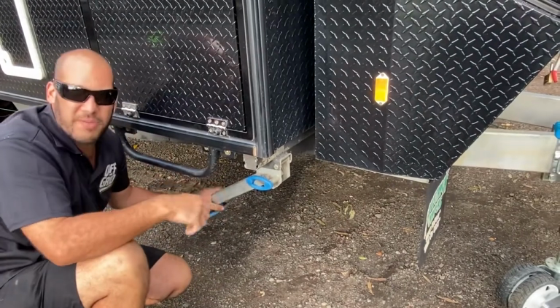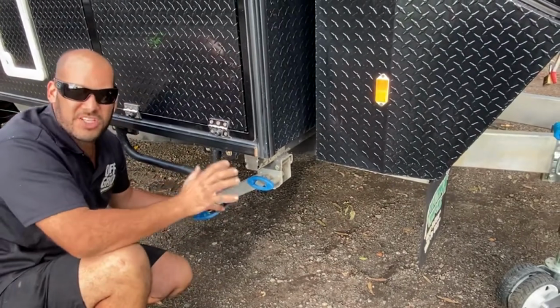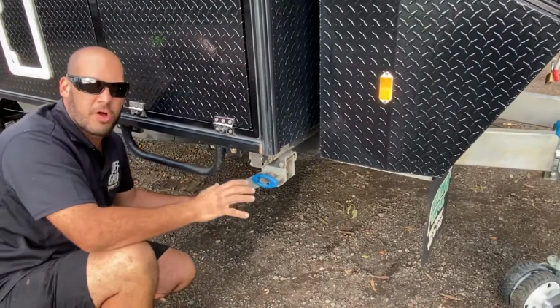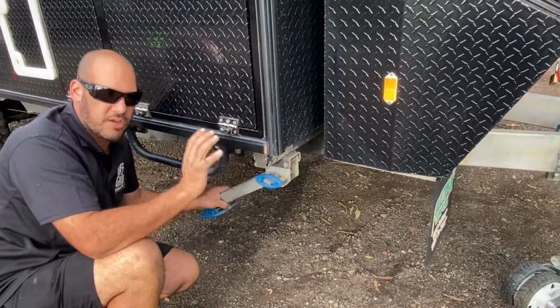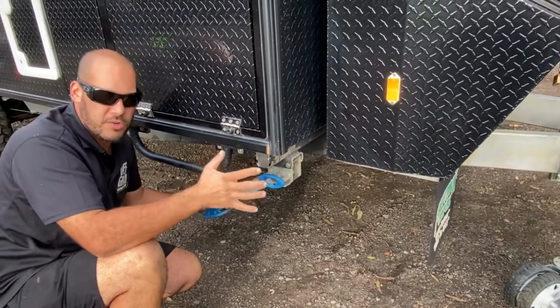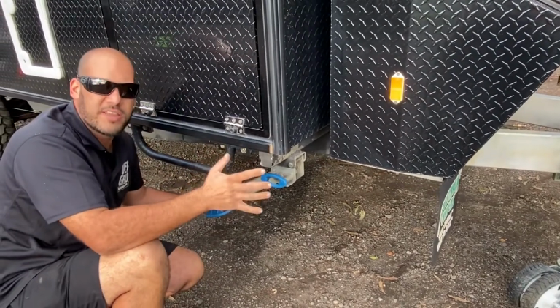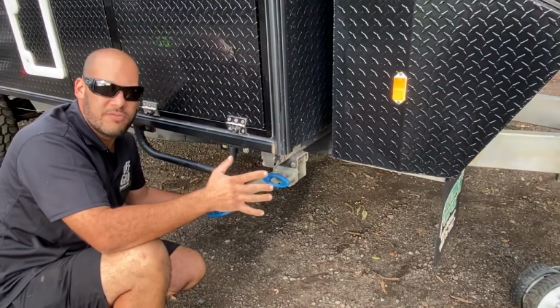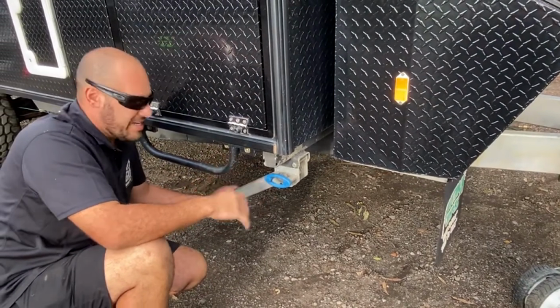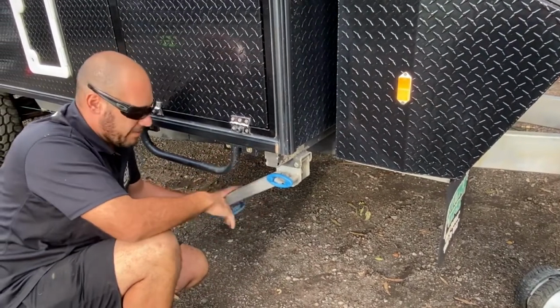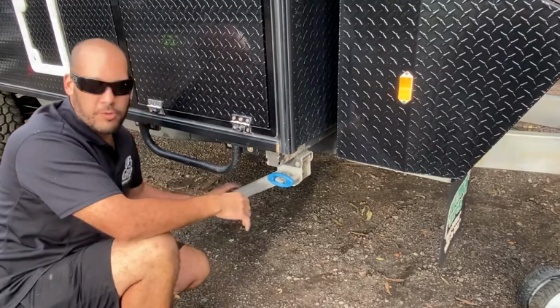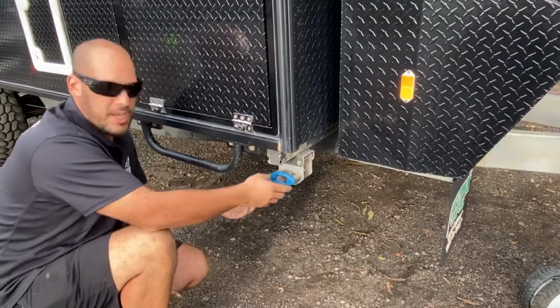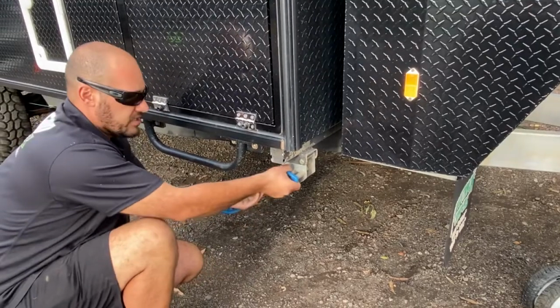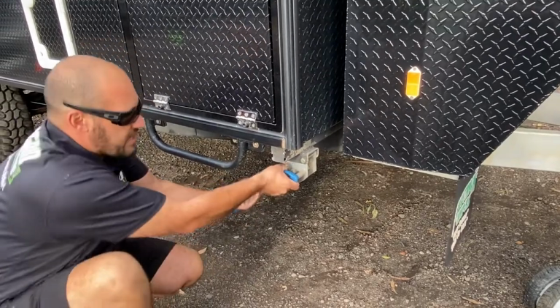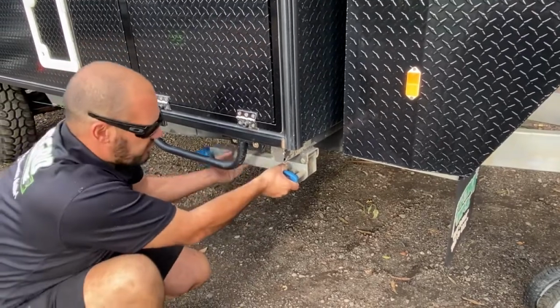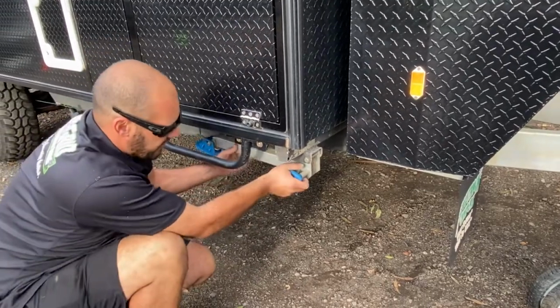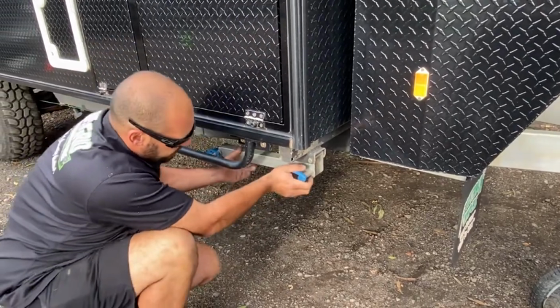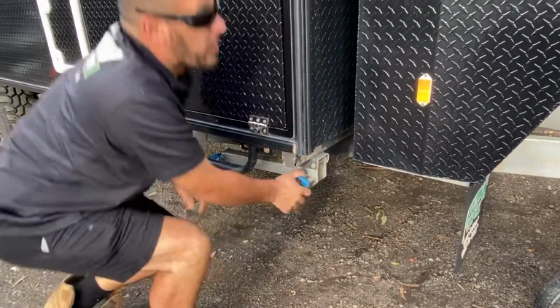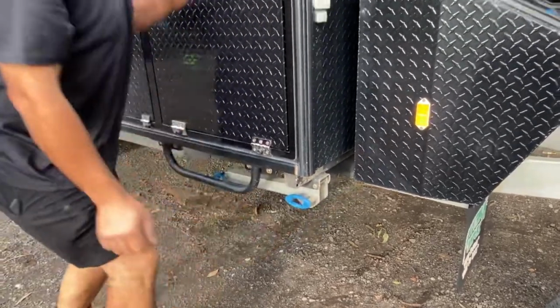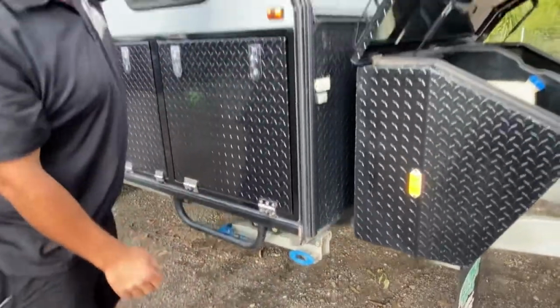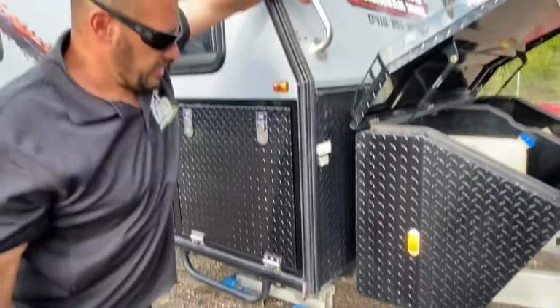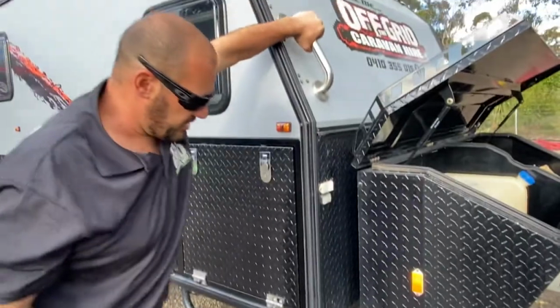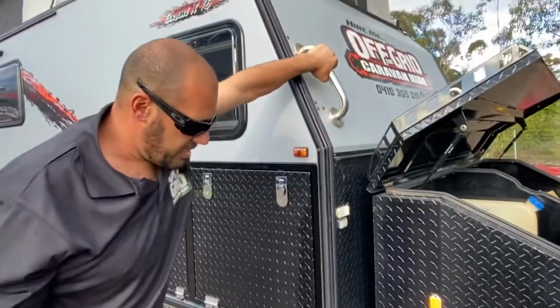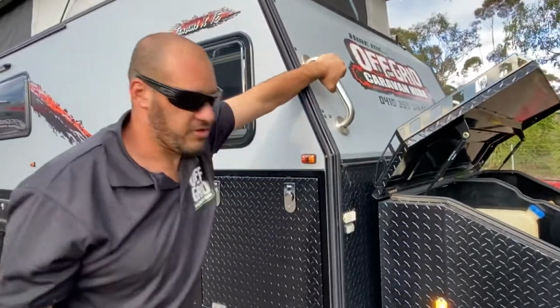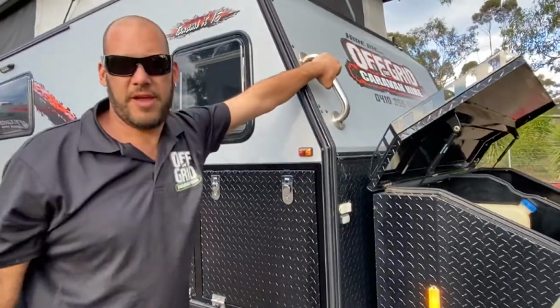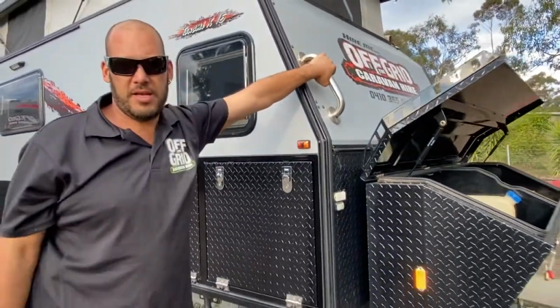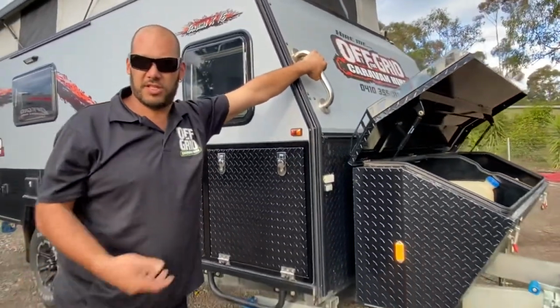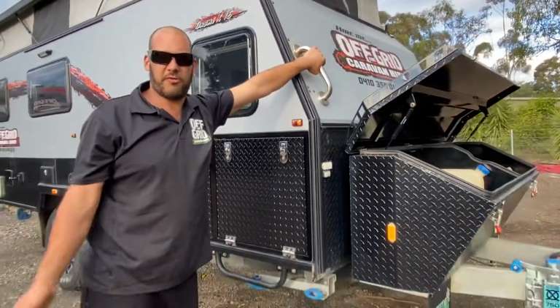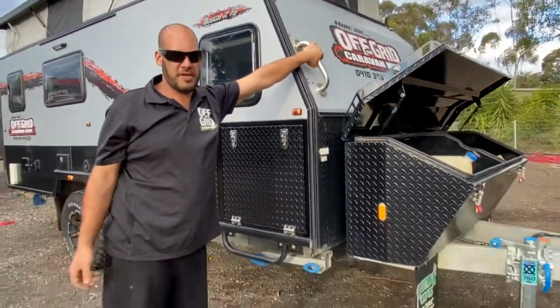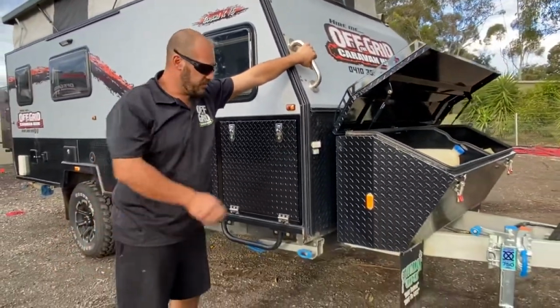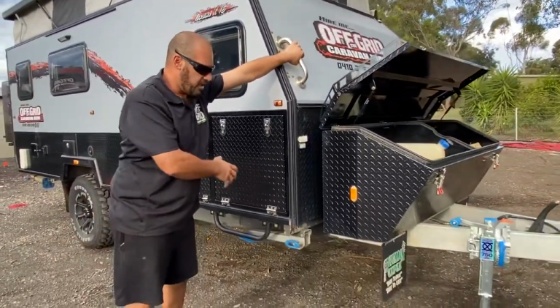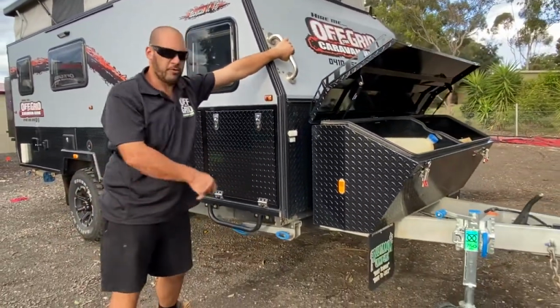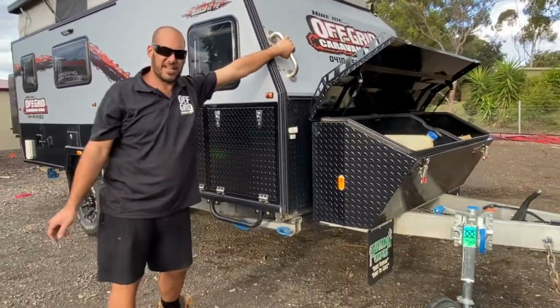Wind the stabilizers down — they're just stabilizers, not leveling devices. The first thing you want to do is get the van level, then come around and put all your stabilizers out. That stops the van from rocking. As you can see it moves around a fair bit because of the off-road suspension.